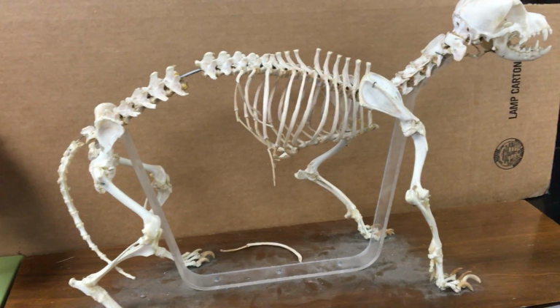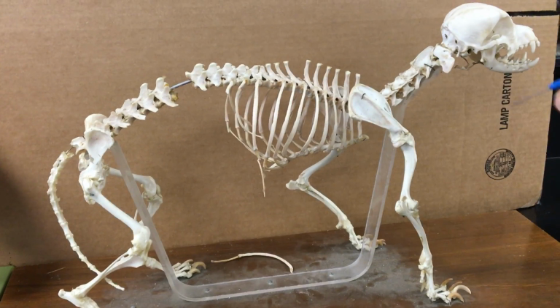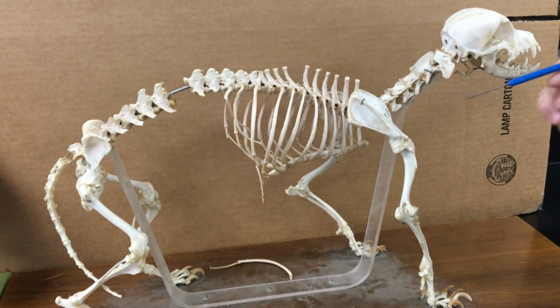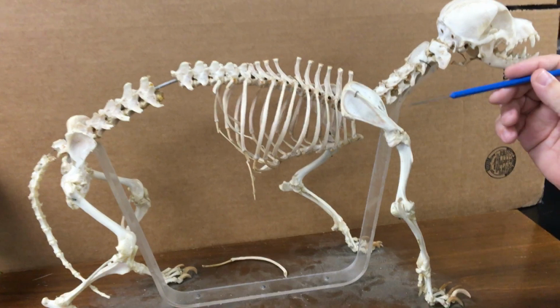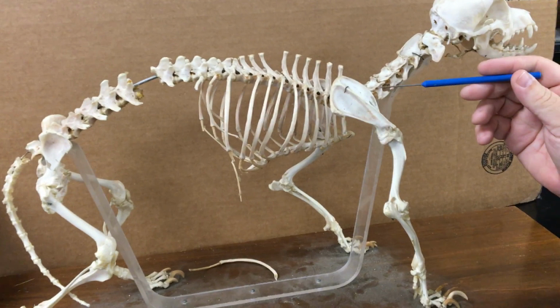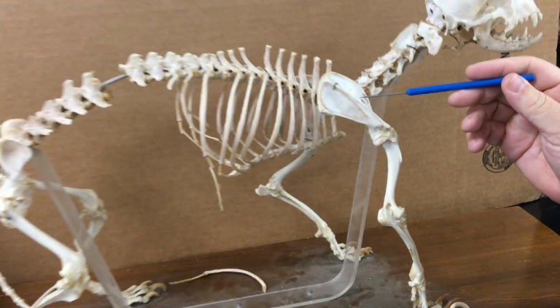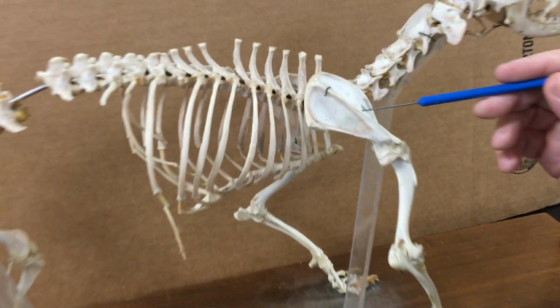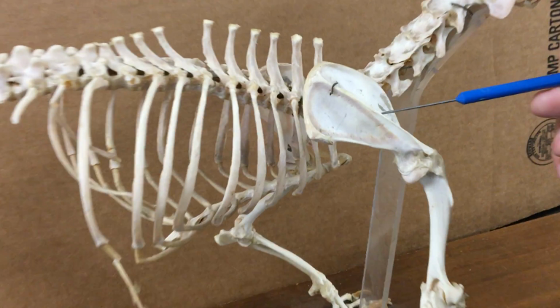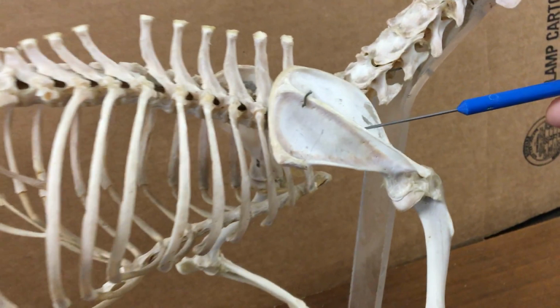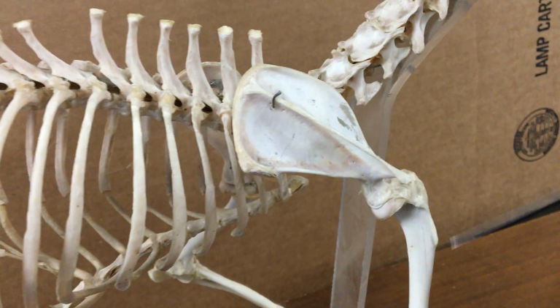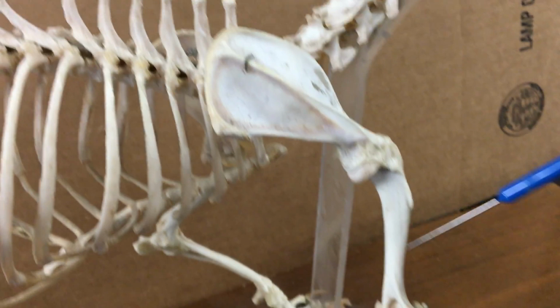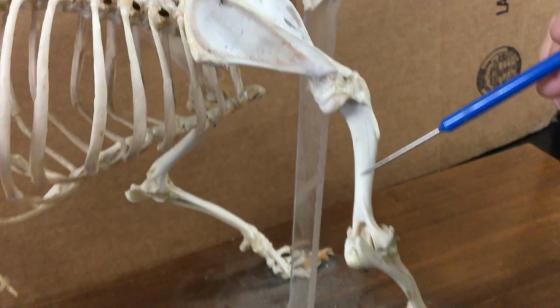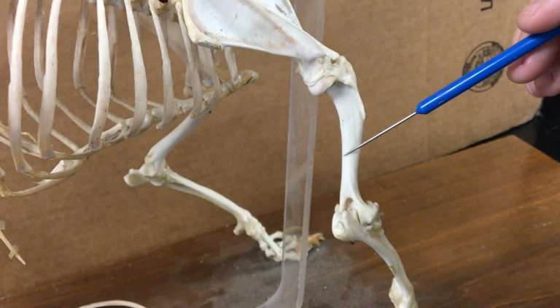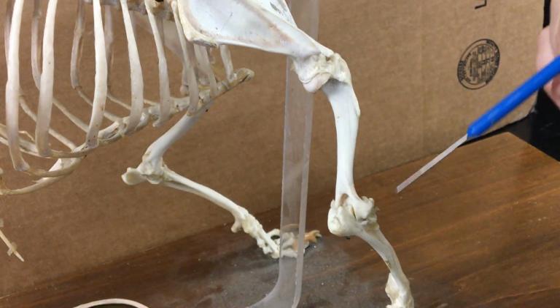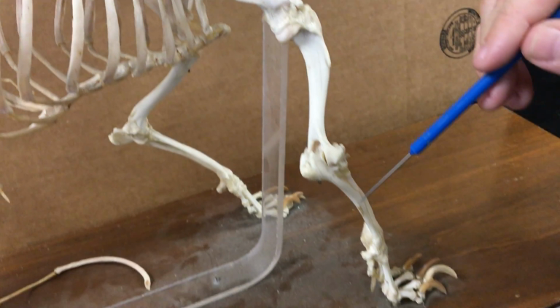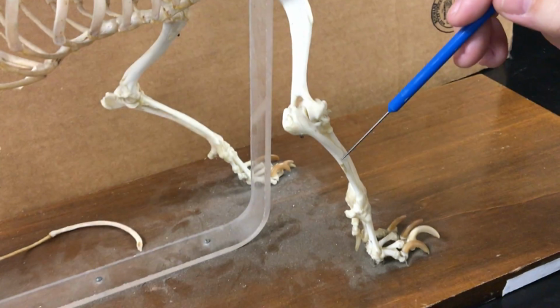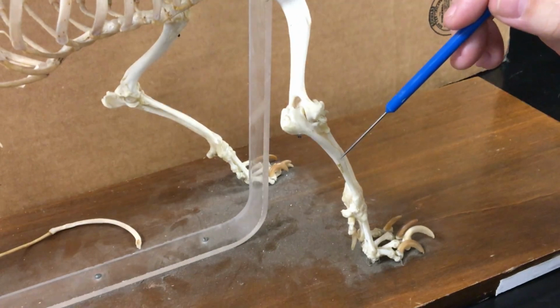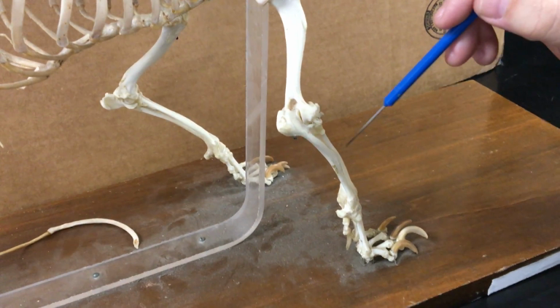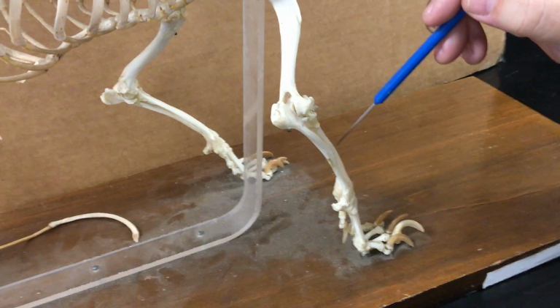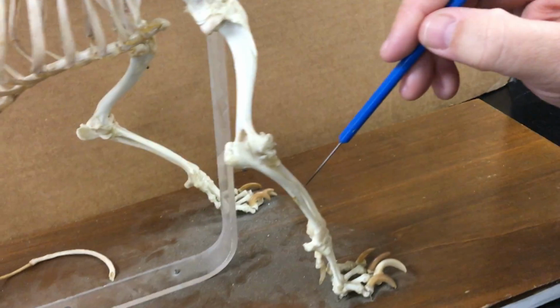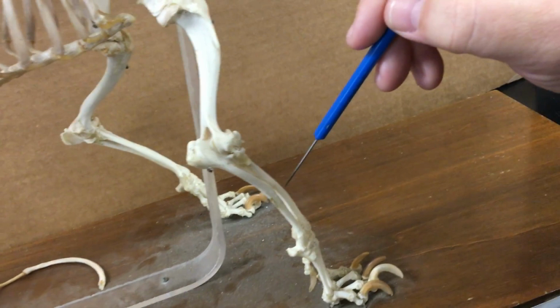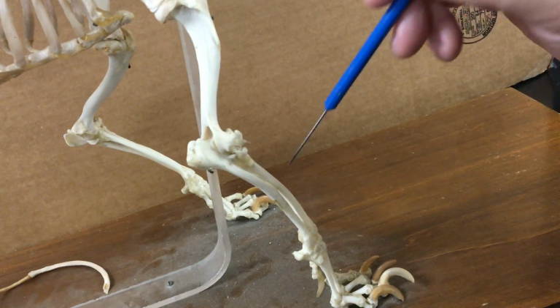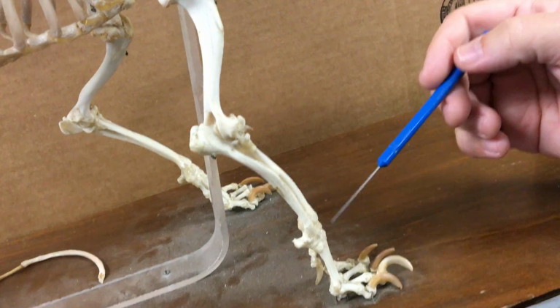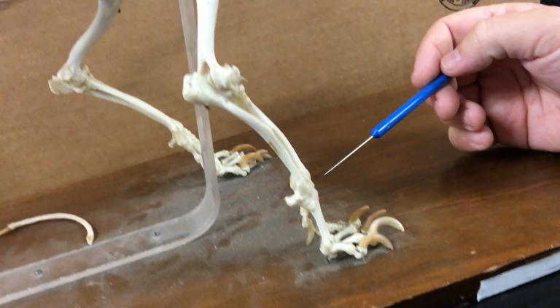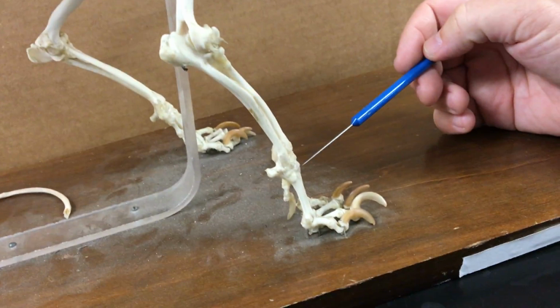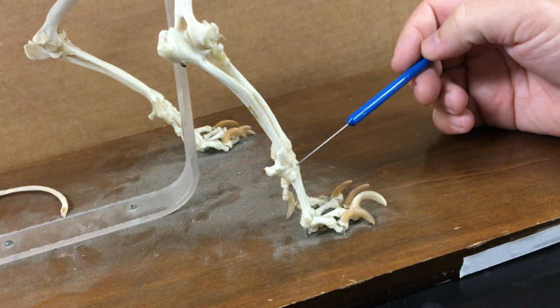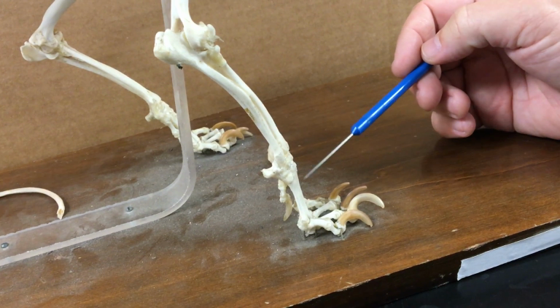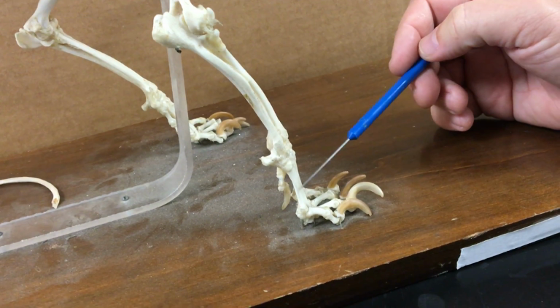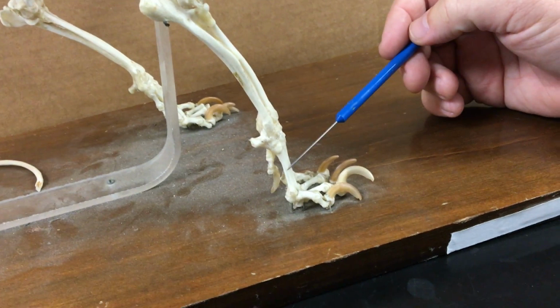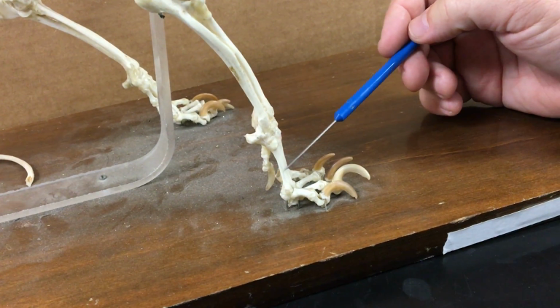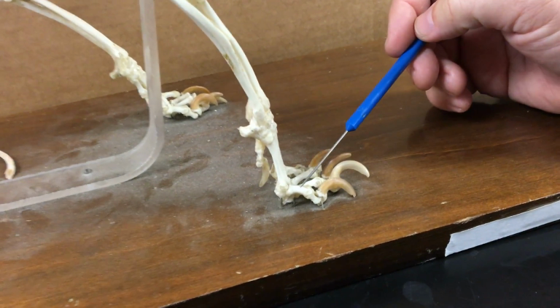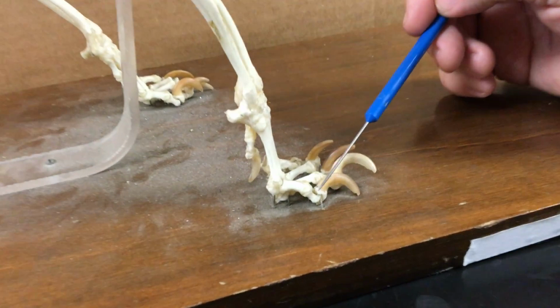Here we go with the anterior appendages. We have the scapula, the humerus, the ulna, the radius, carpals, metacarpals, and phalanges.